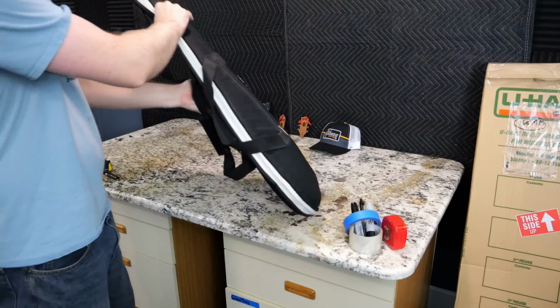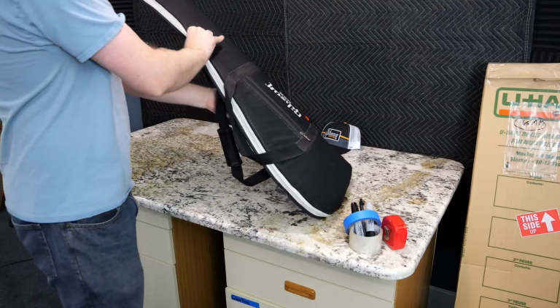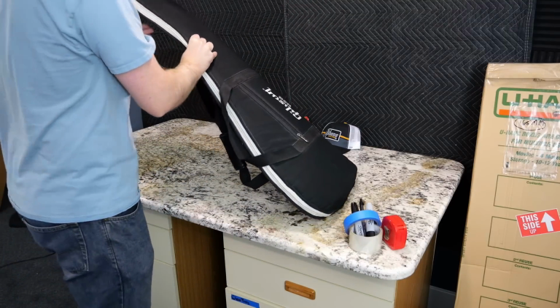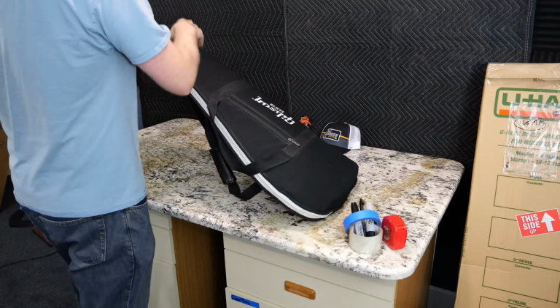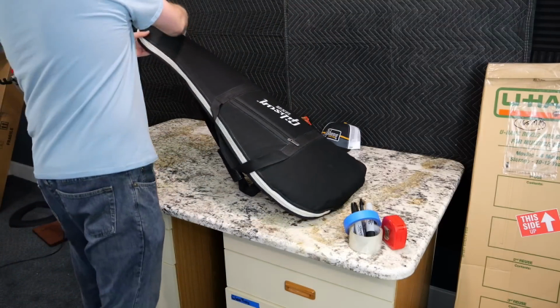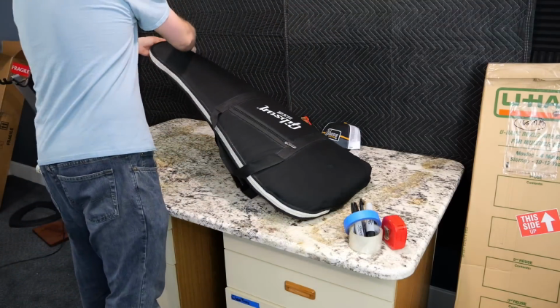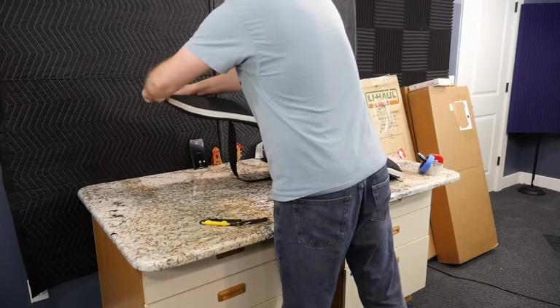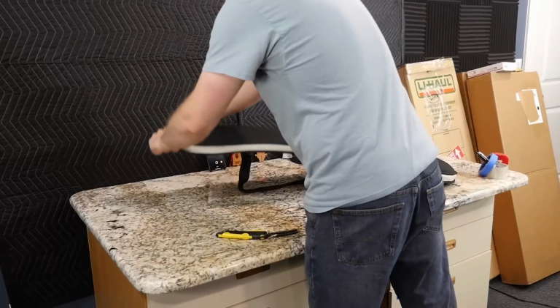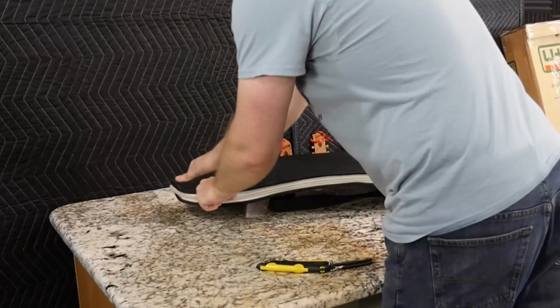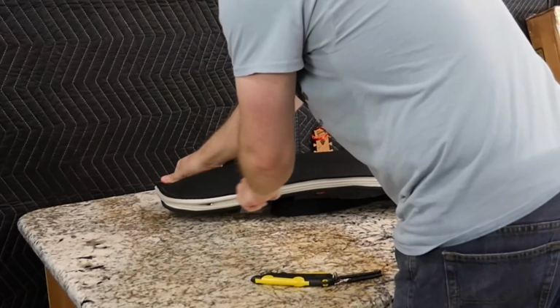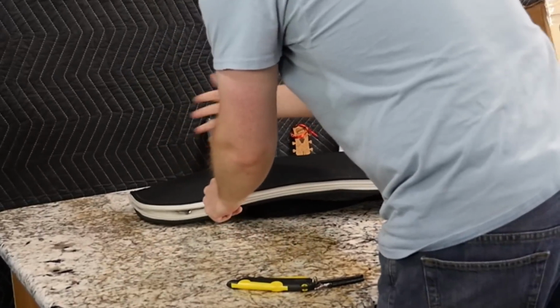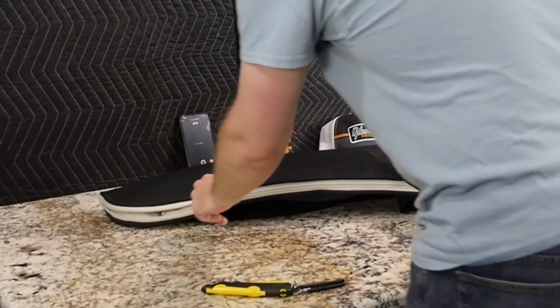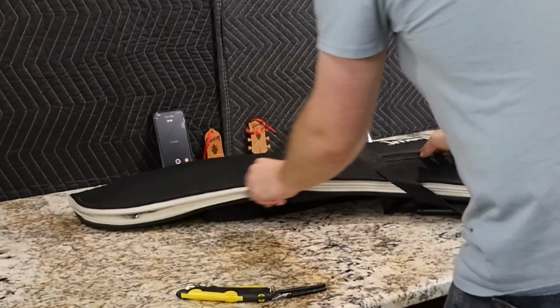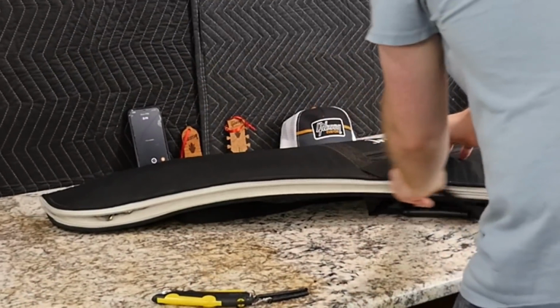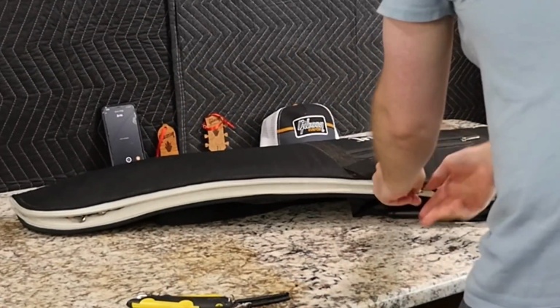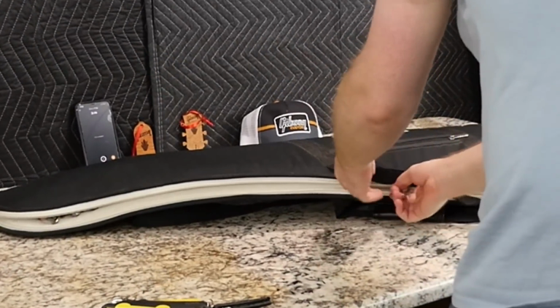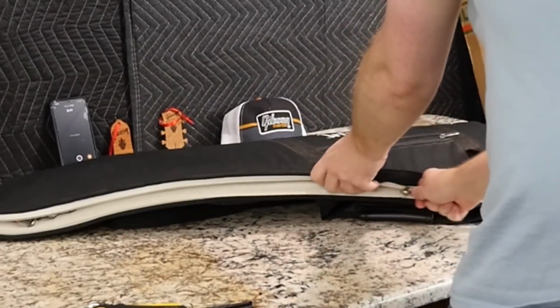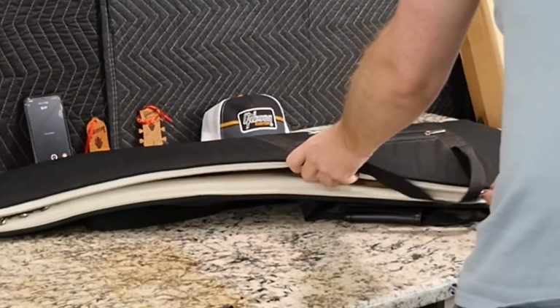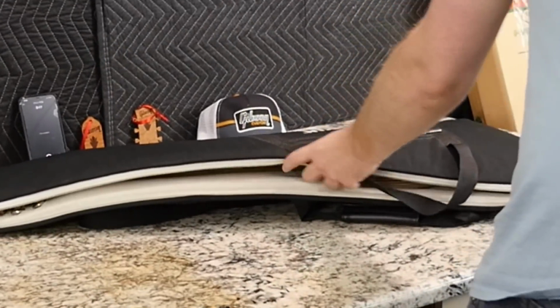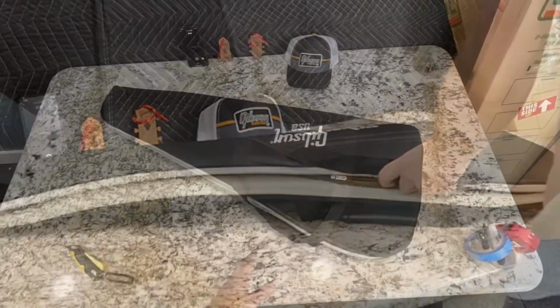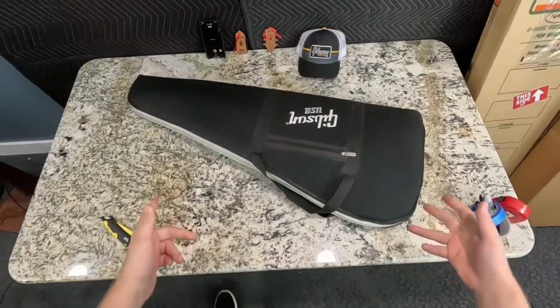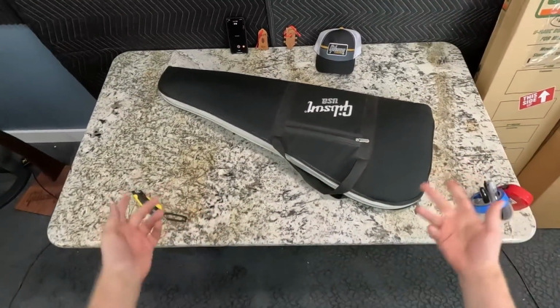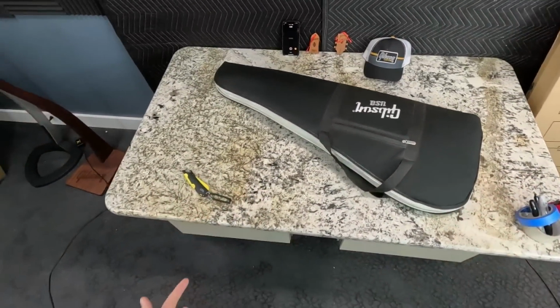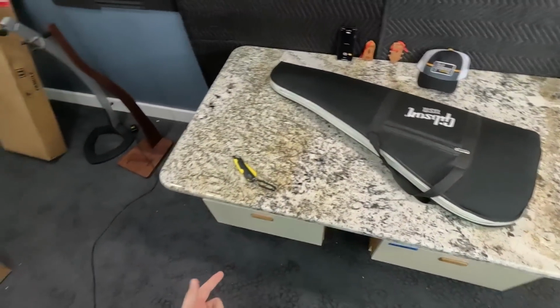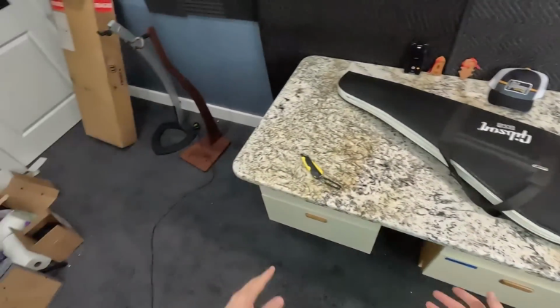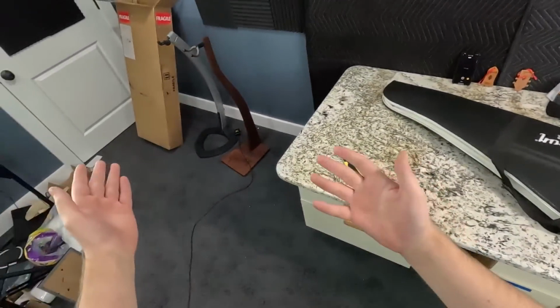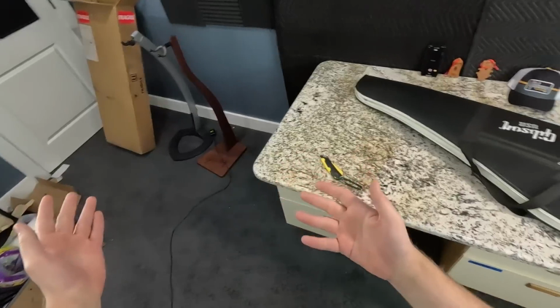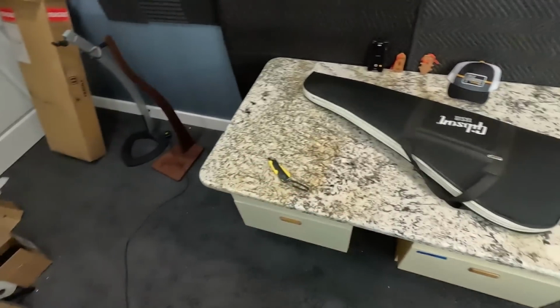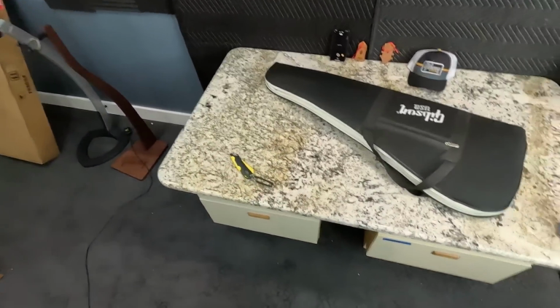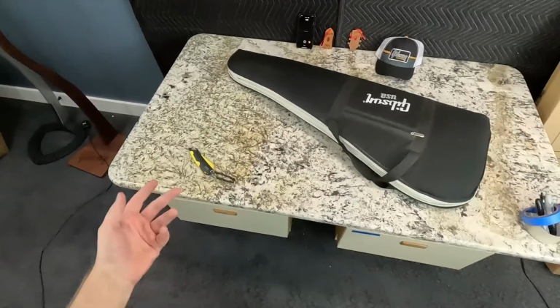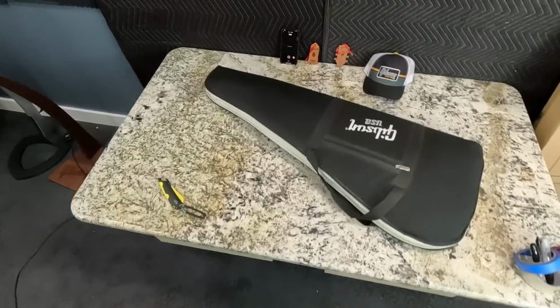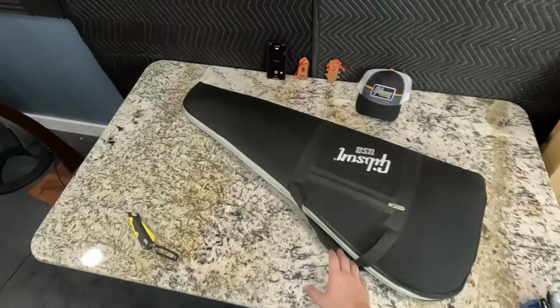Shipping in gig bags isn't as scary as it might sound, with the whole angled headstock of a Gibson. As long as you pad it really well, like these guys did, we should be fine.